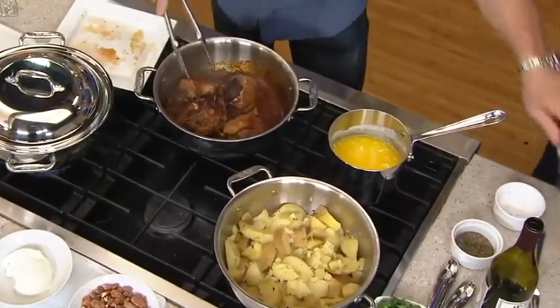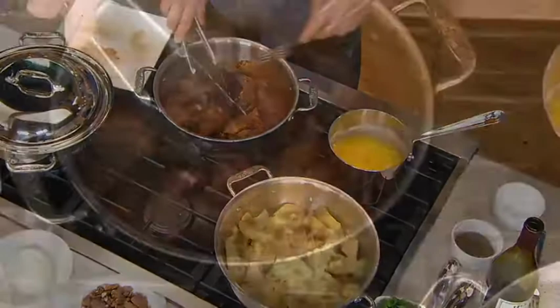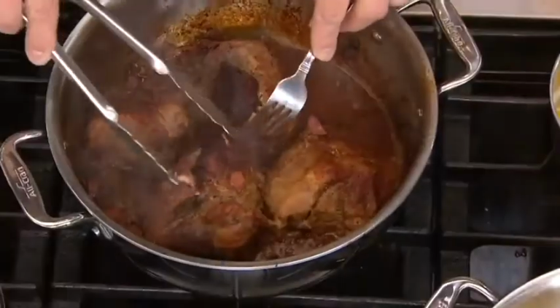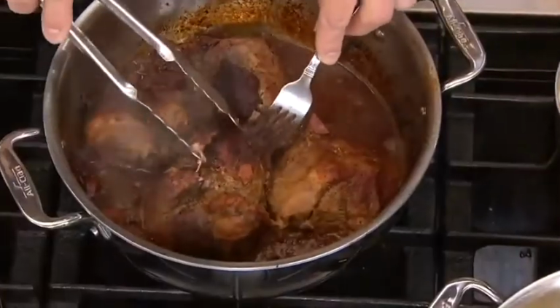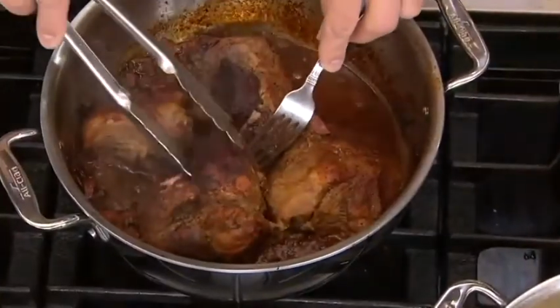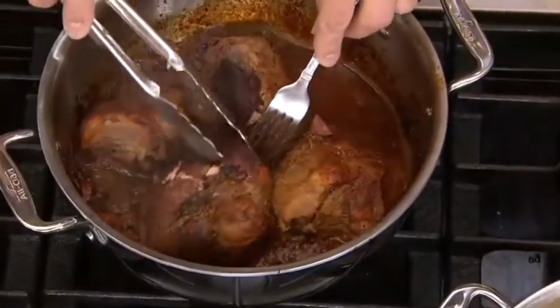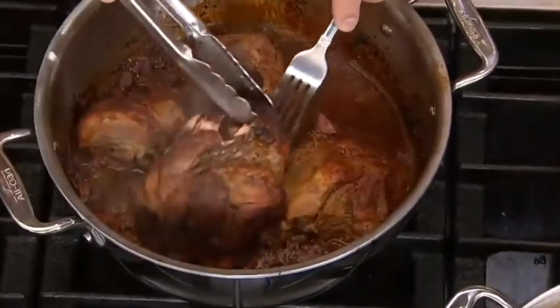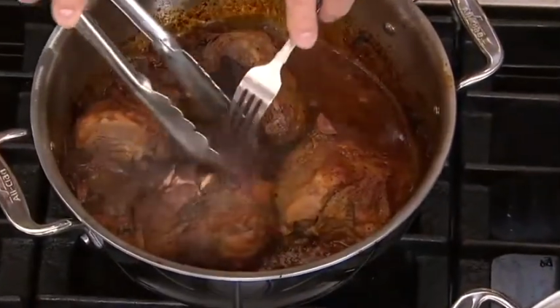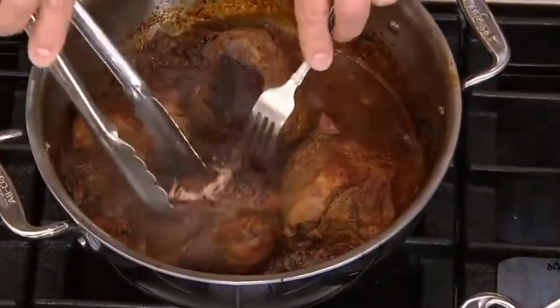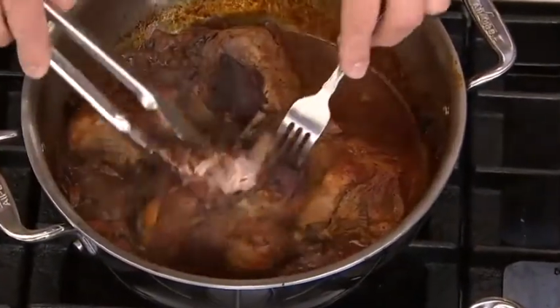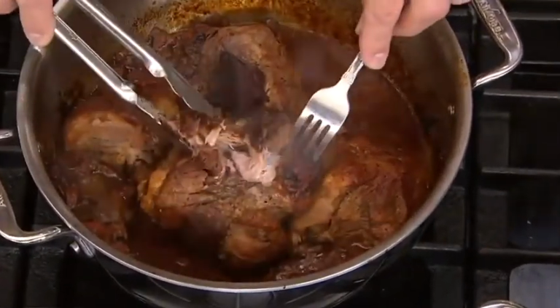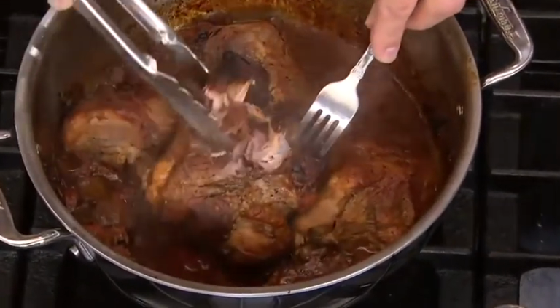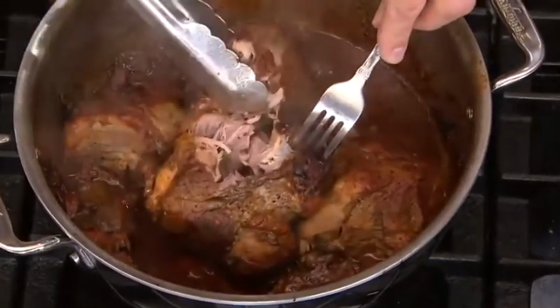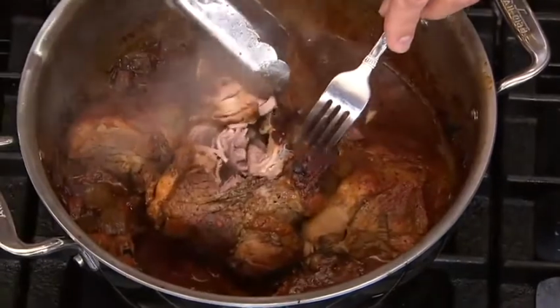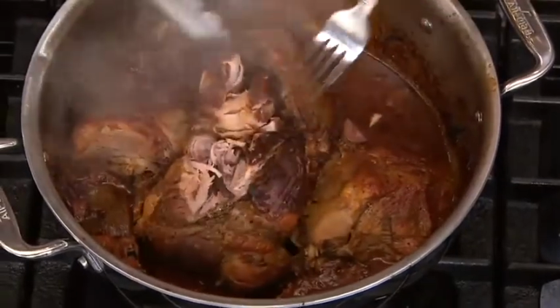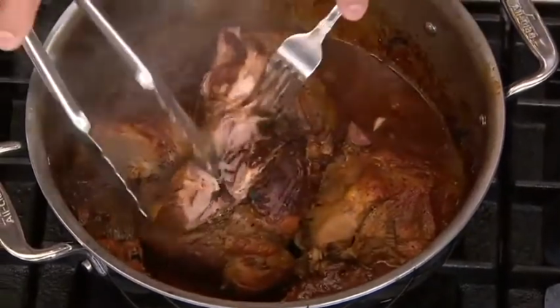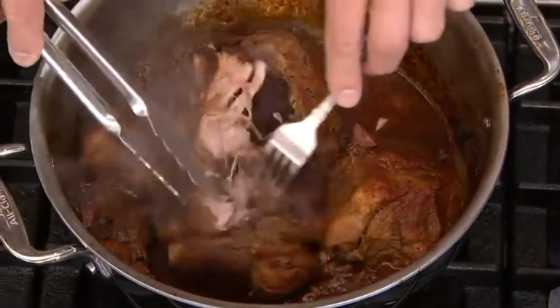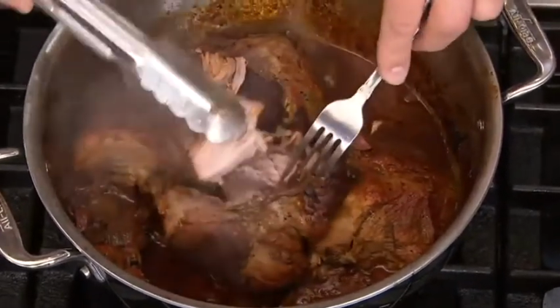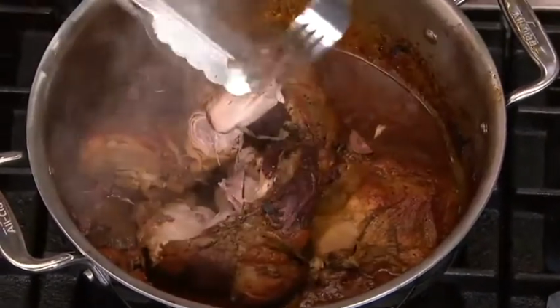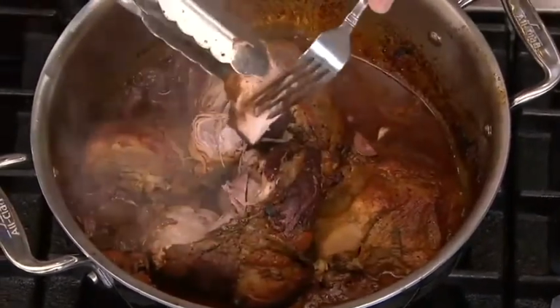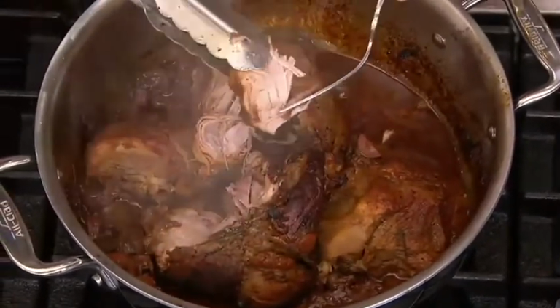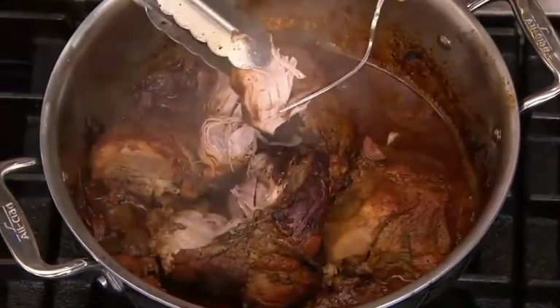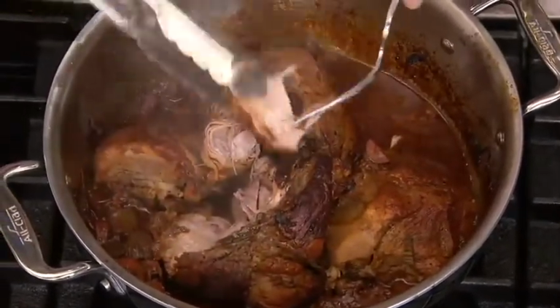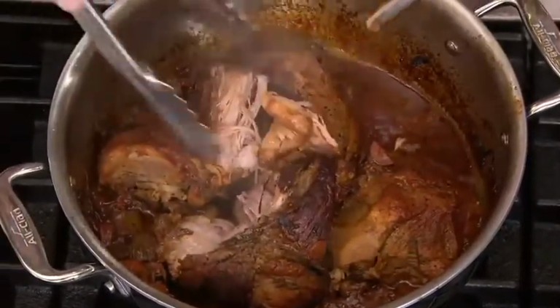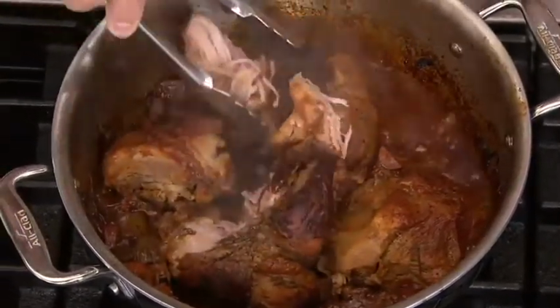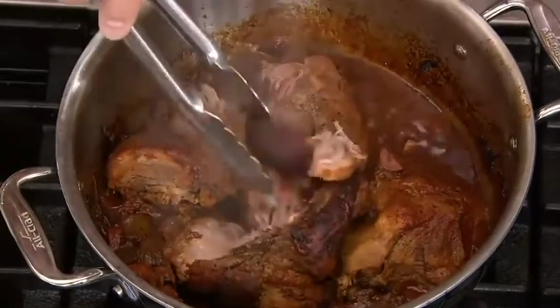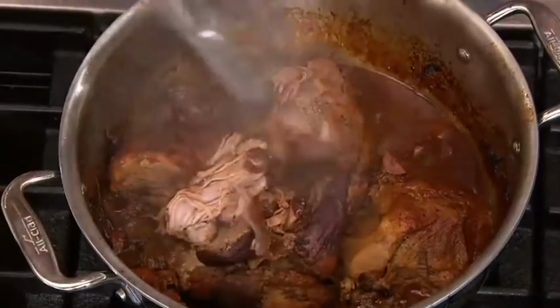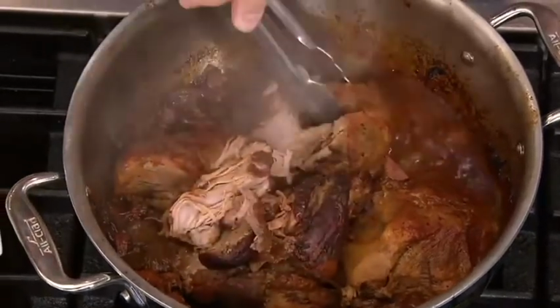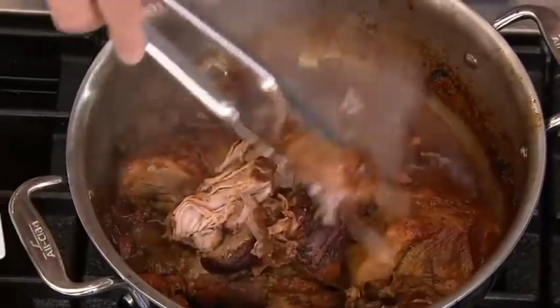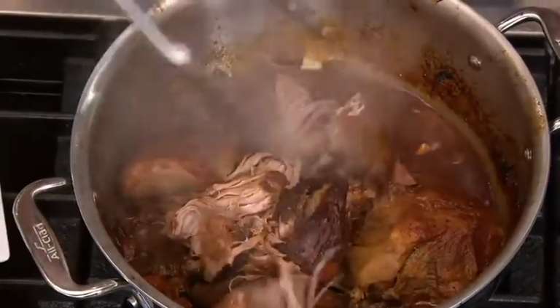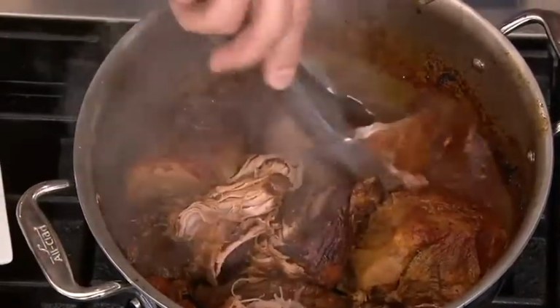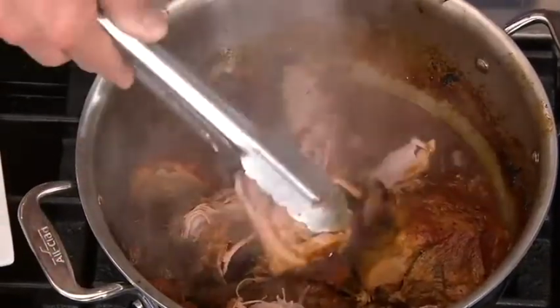This is induction cooktop compatible — it works on every cooktop: electric, gas, and induction. The larger set is top-rated at all five stars, so you know there's already a great commitment and customer excitement to this brand.